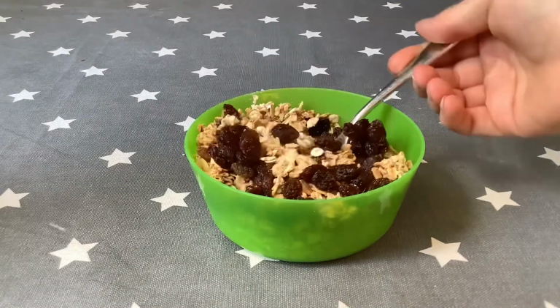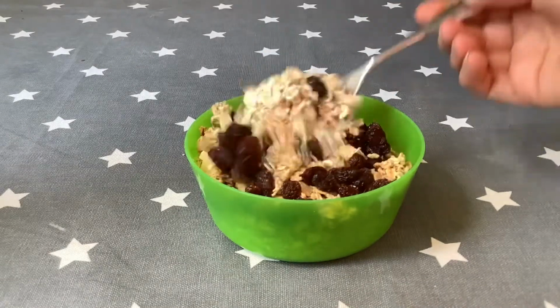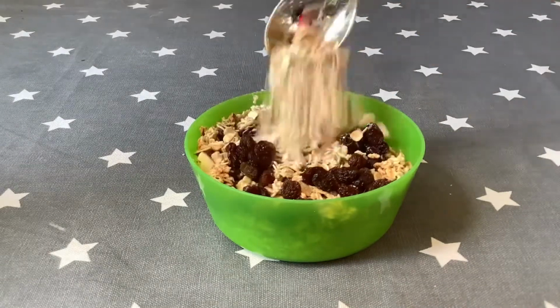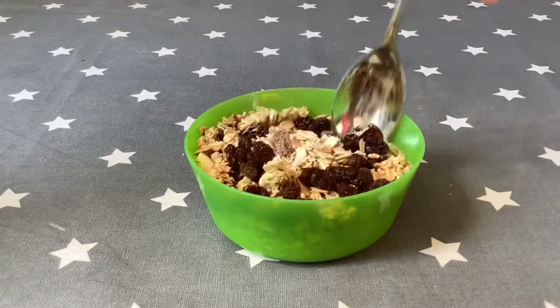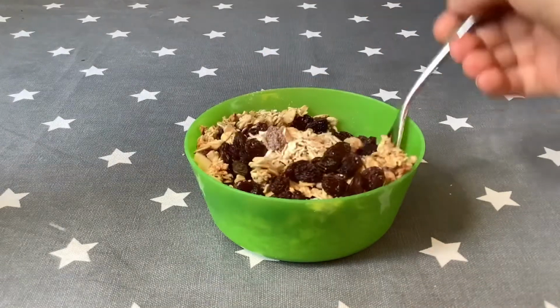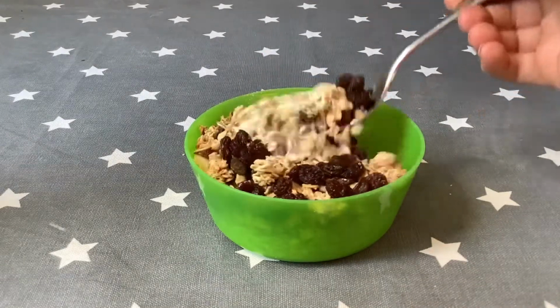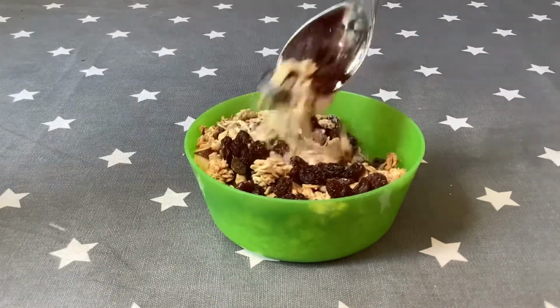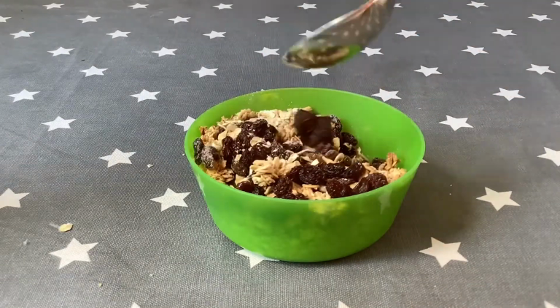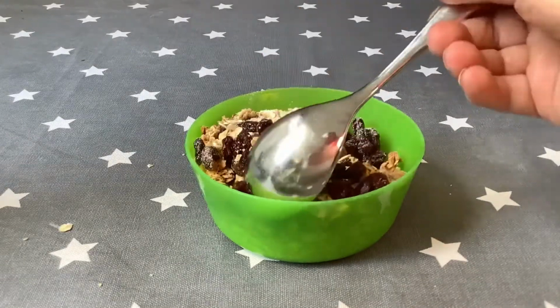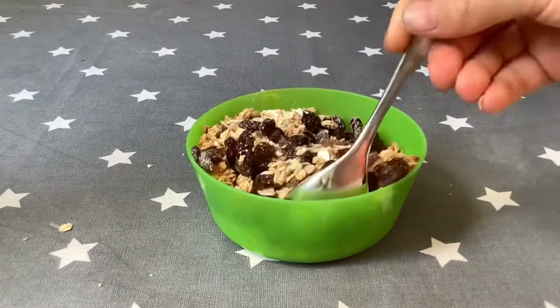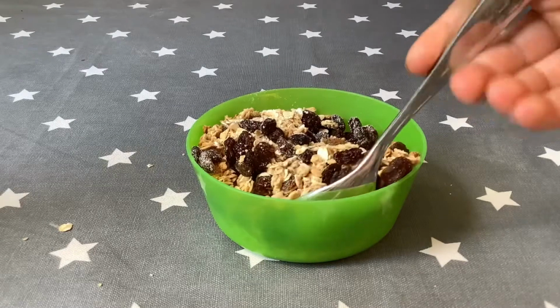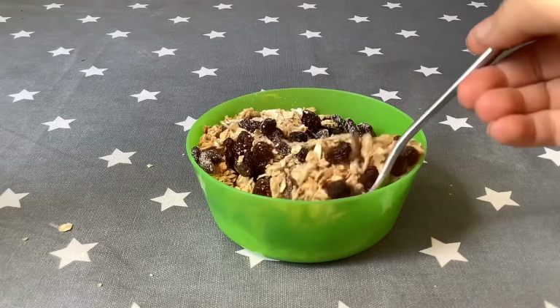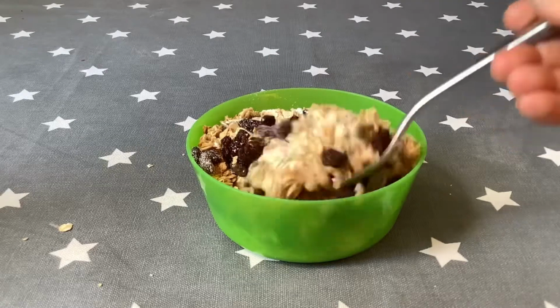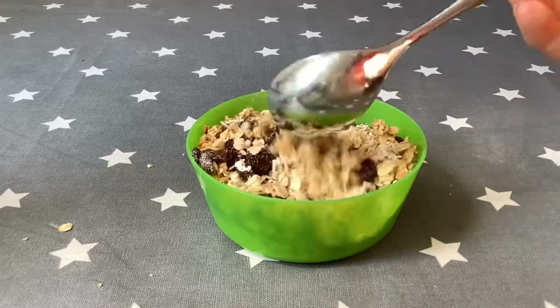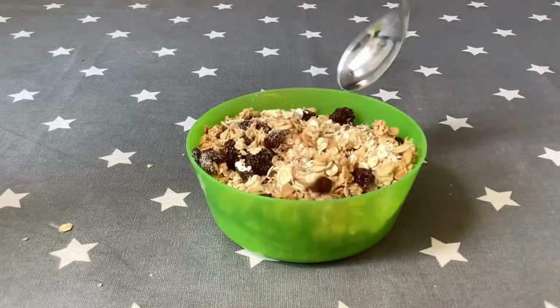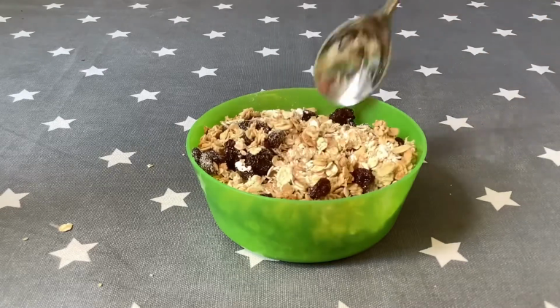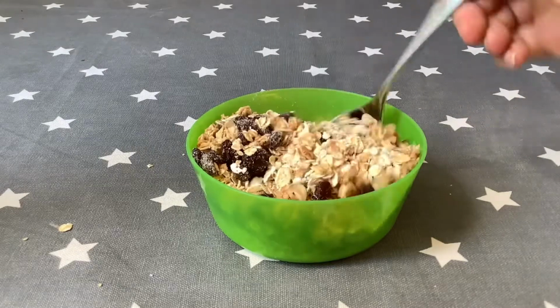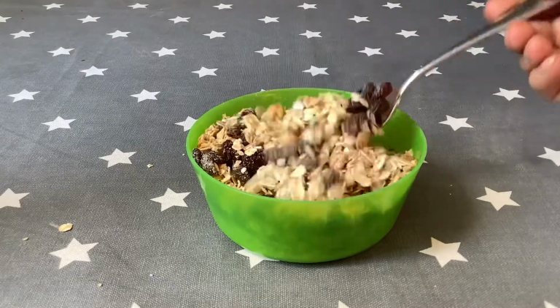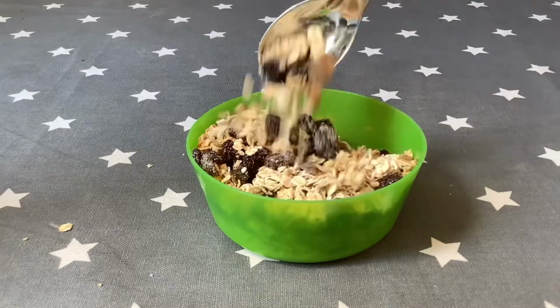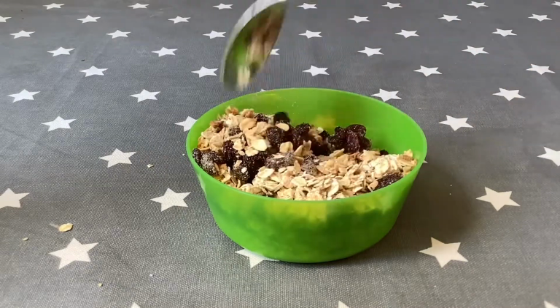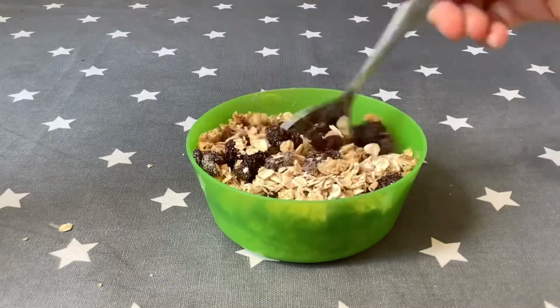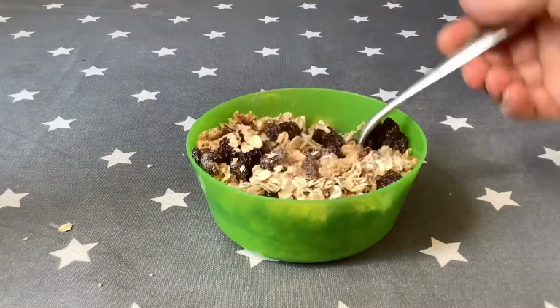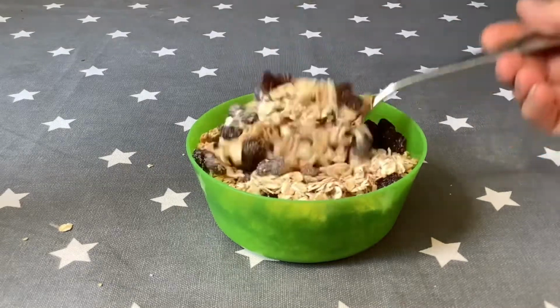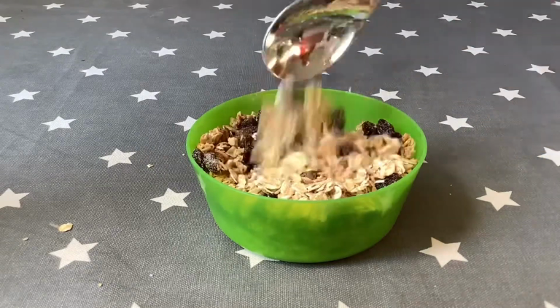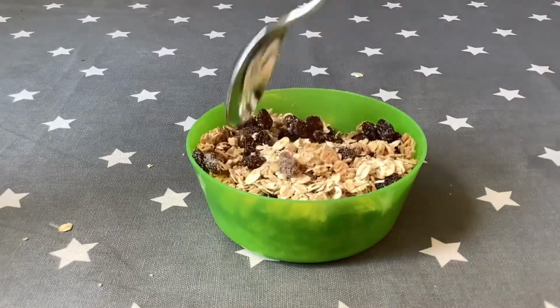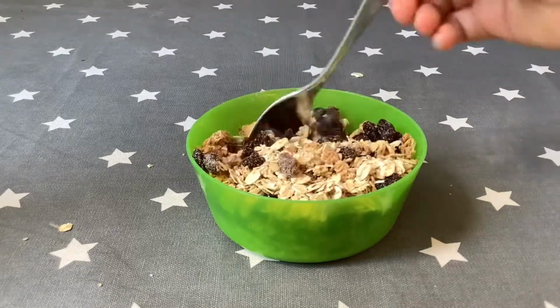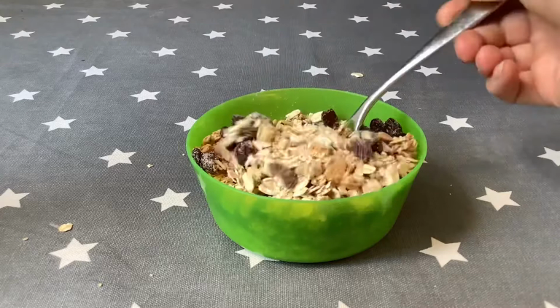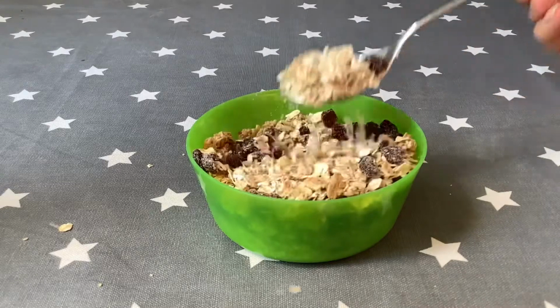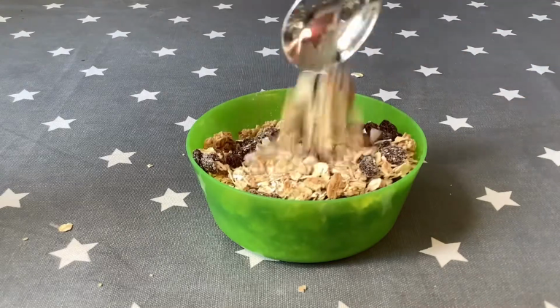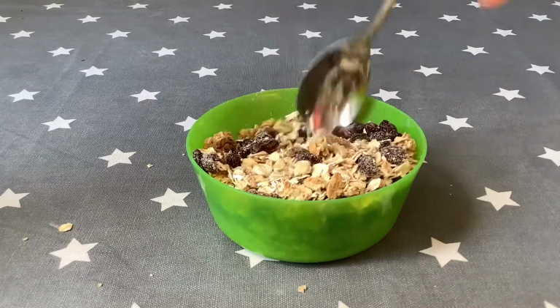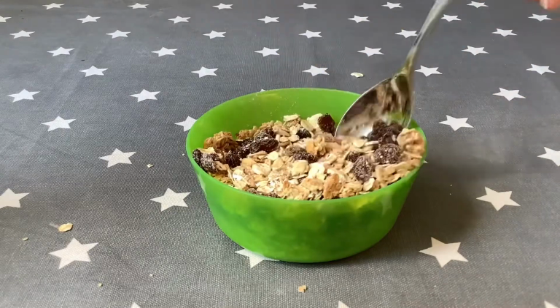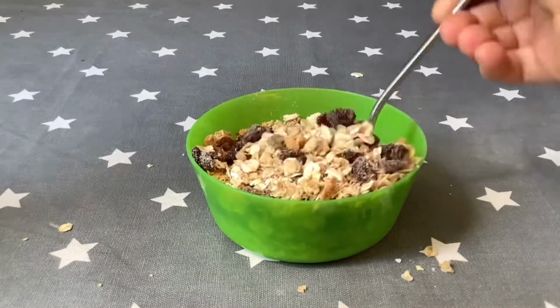Now I usually make really big batches. This is probably about two portions. But if you make big ones, you can use it over like two or three days, or even bigger for more days.